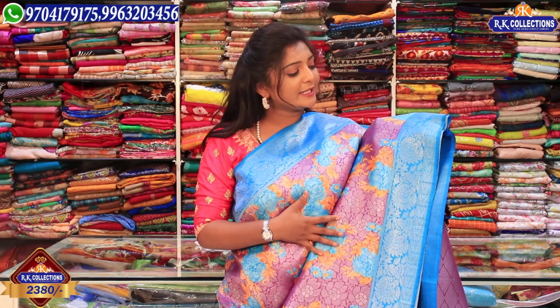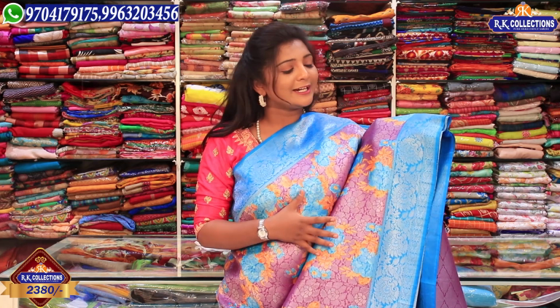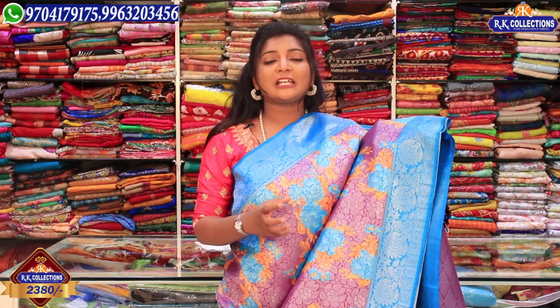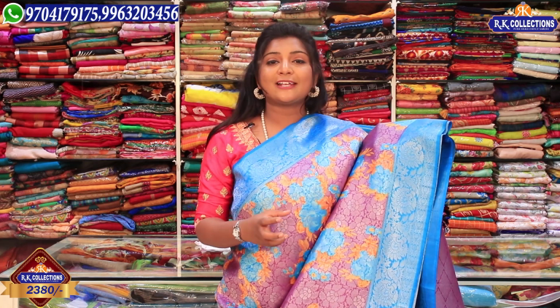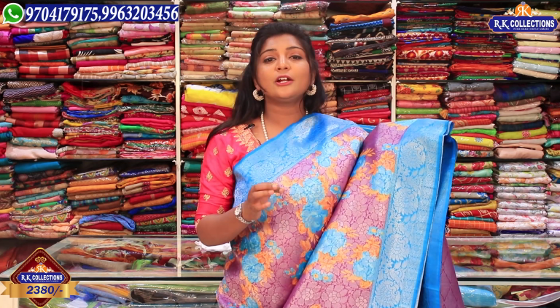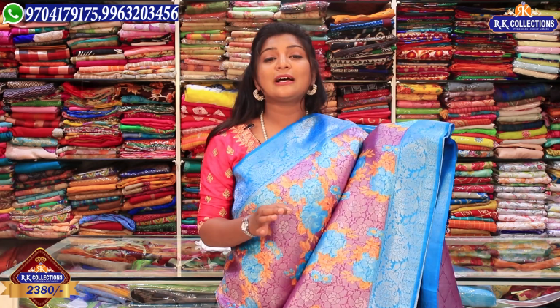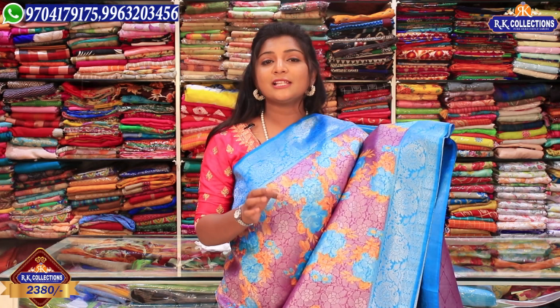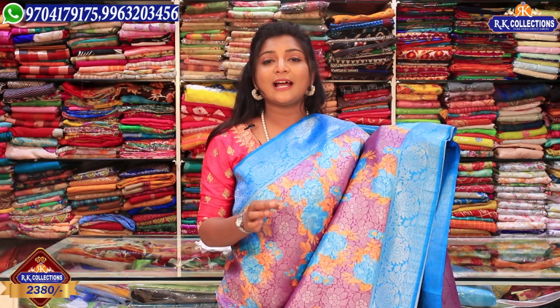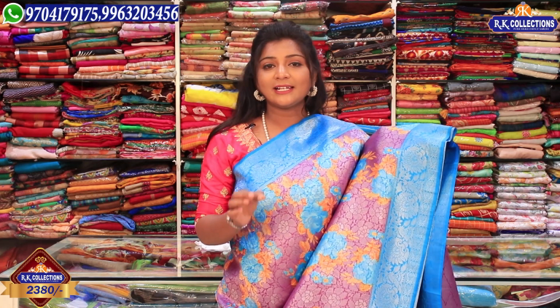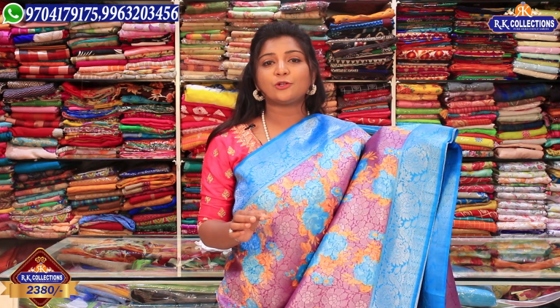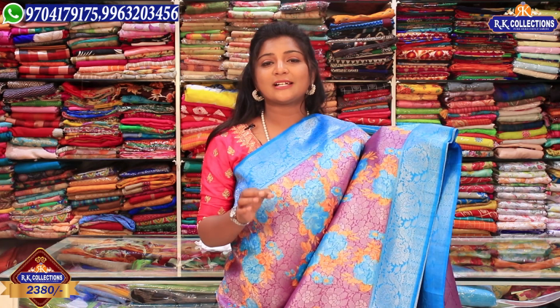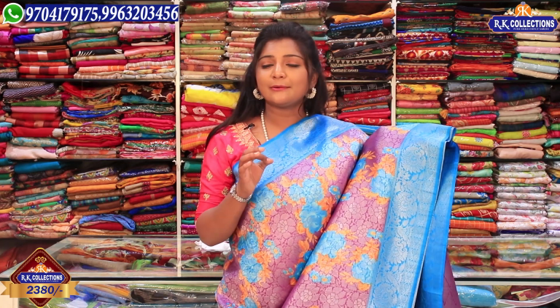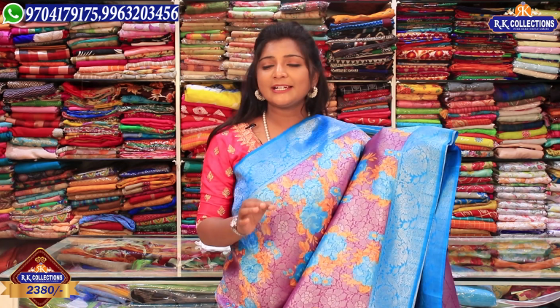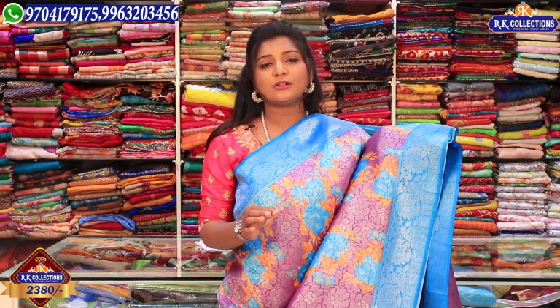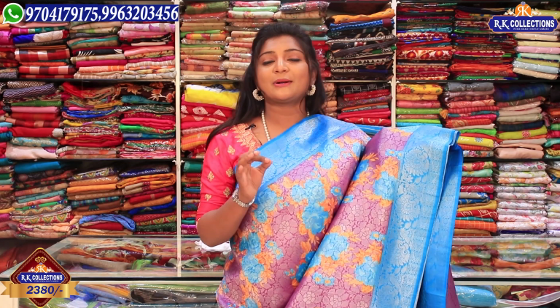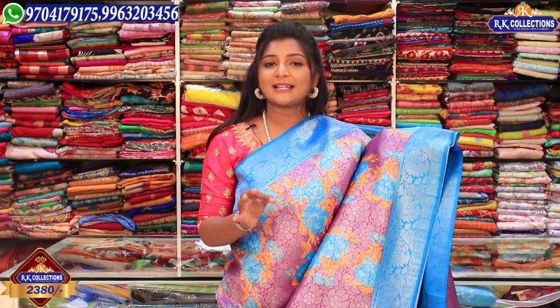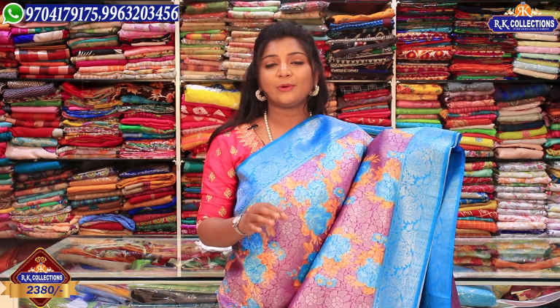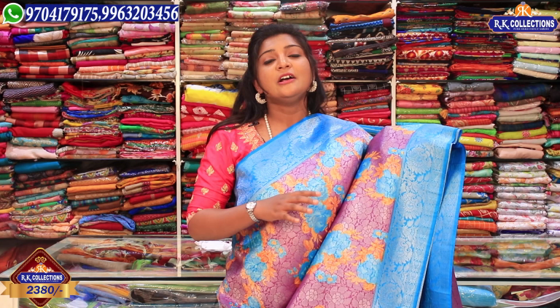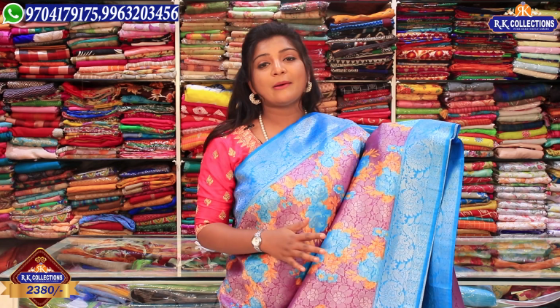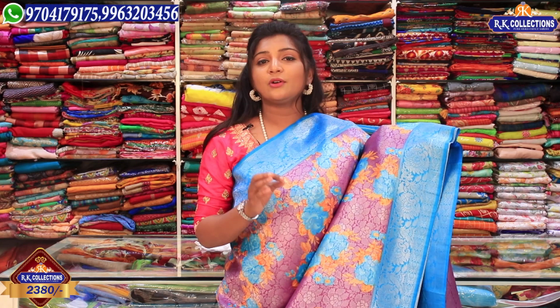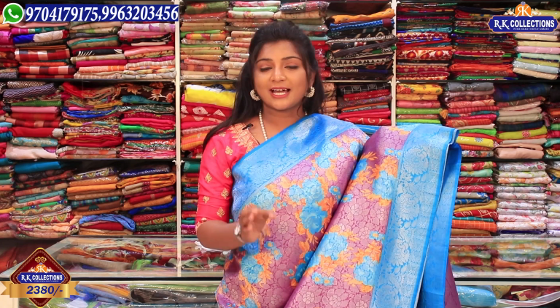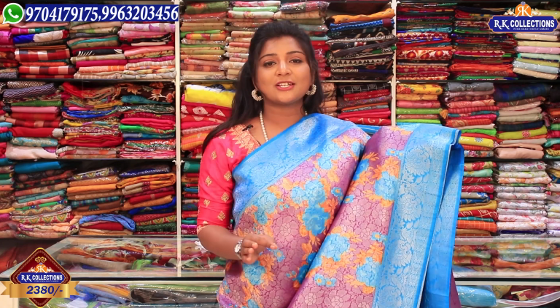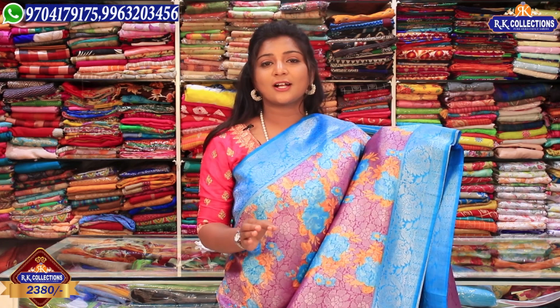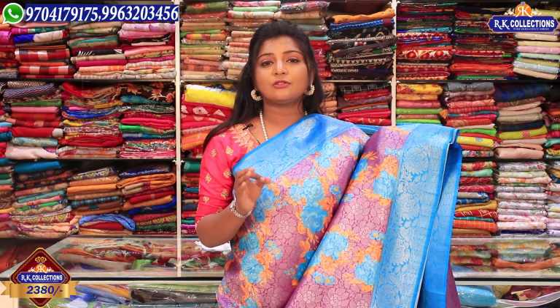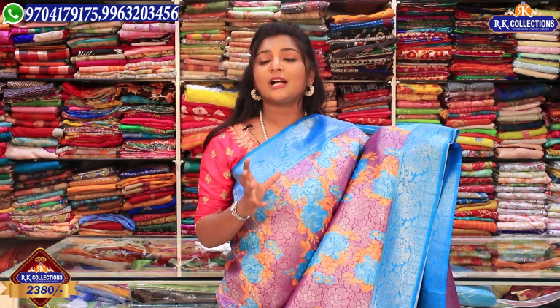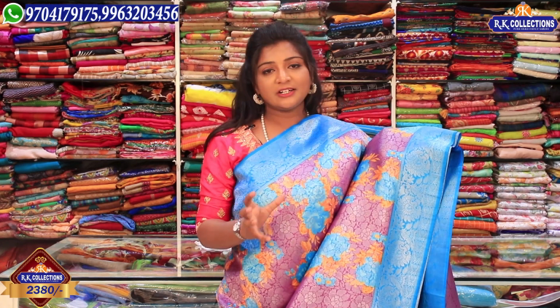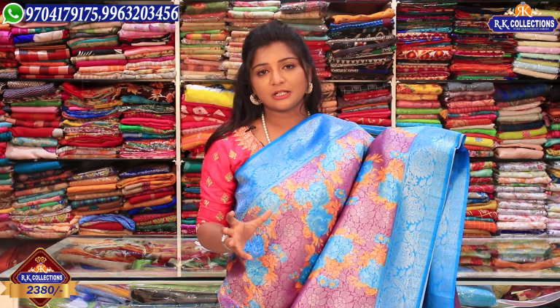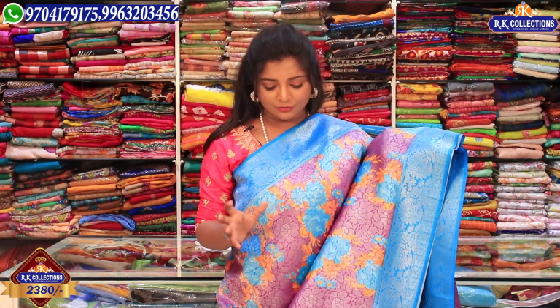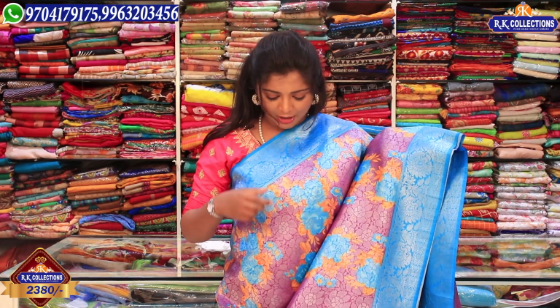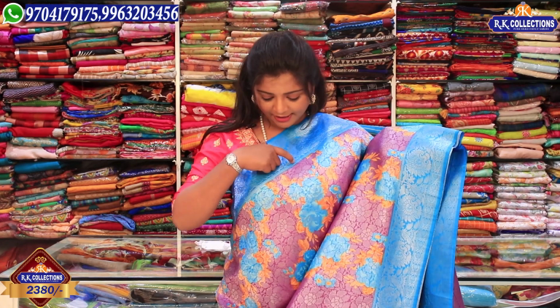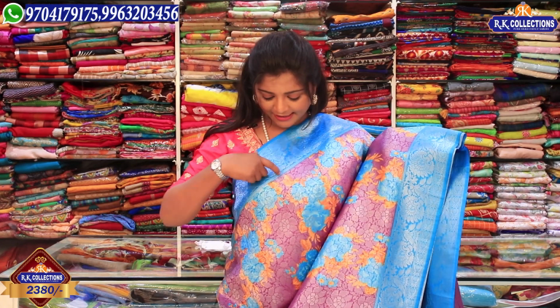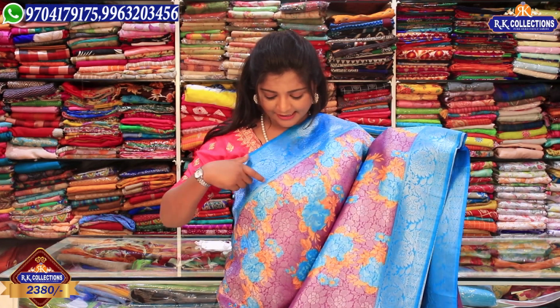The price is Rs. 2380. It is a complete wholesale price, lightweight. The fabric is very good and comfortable.